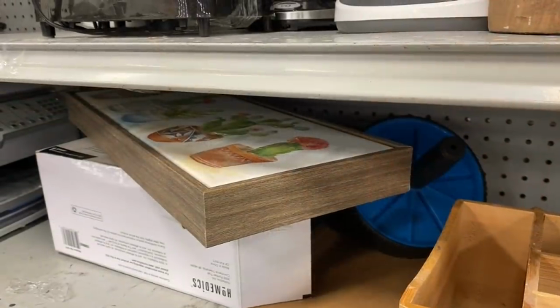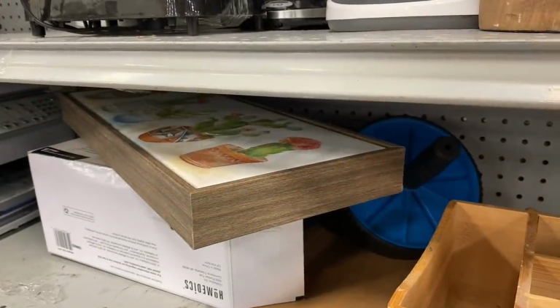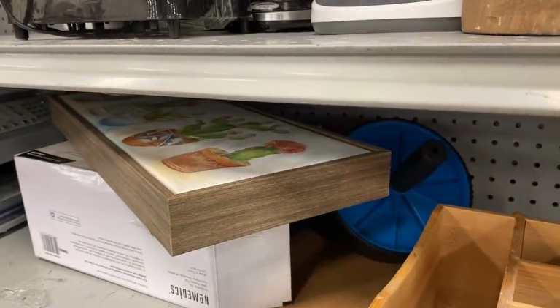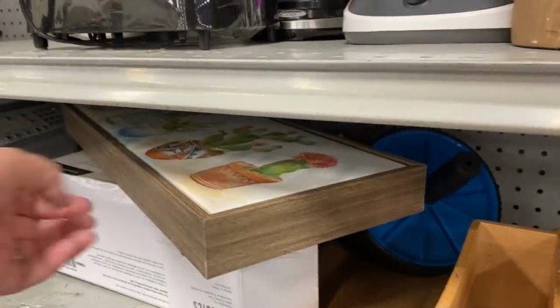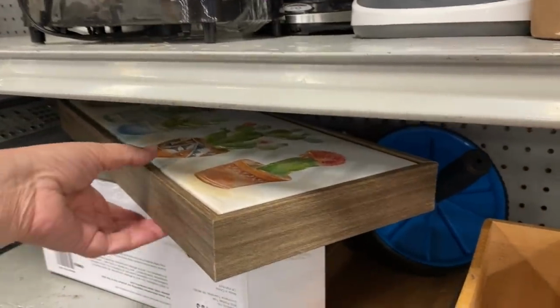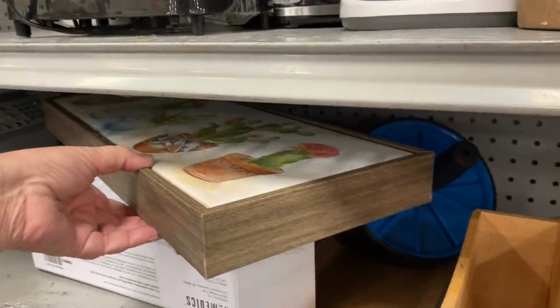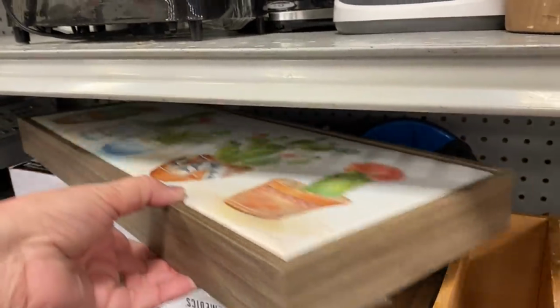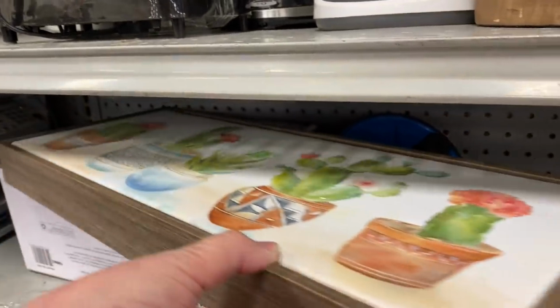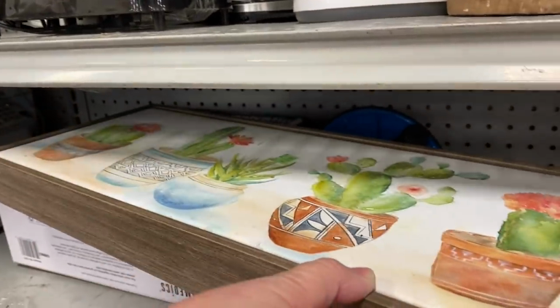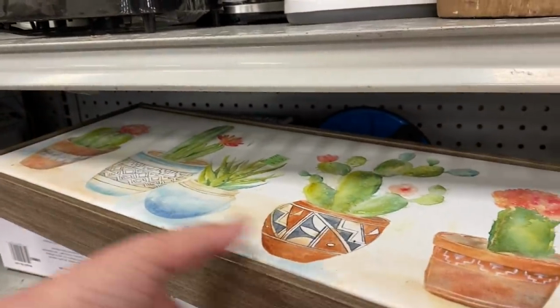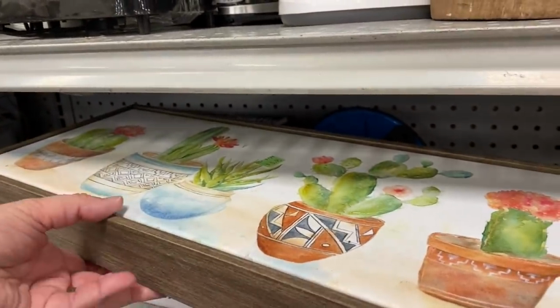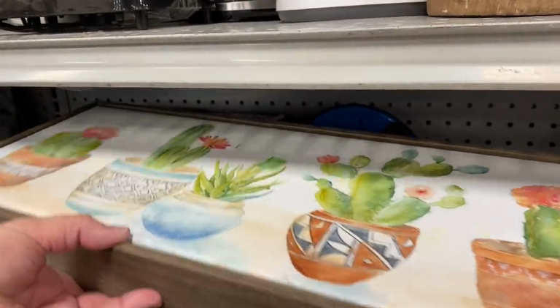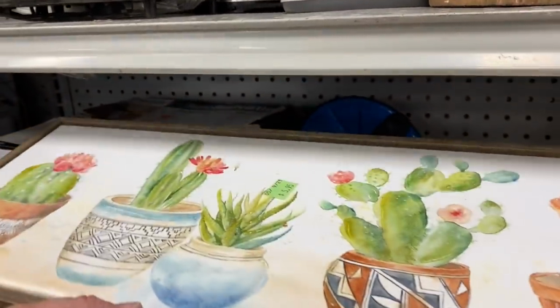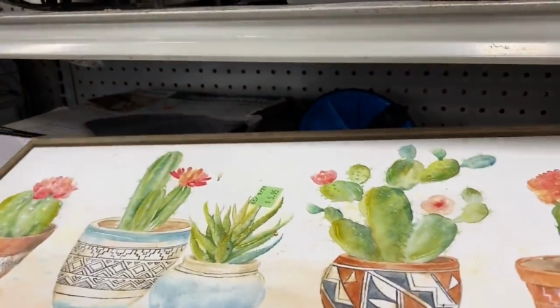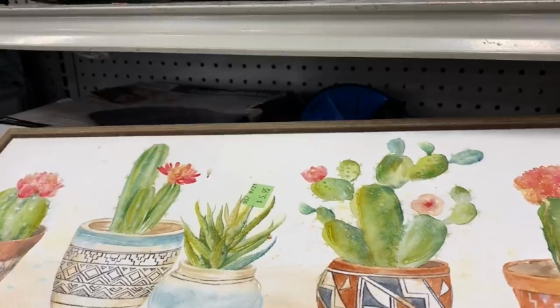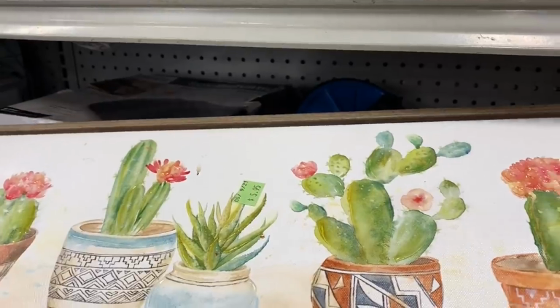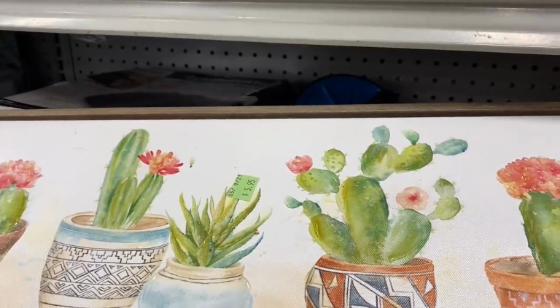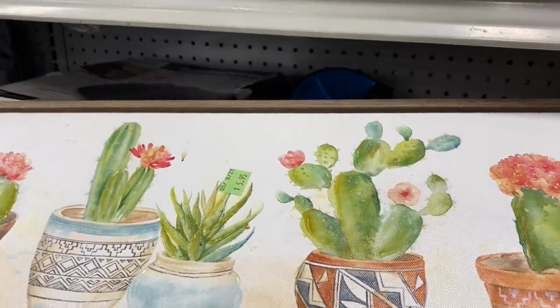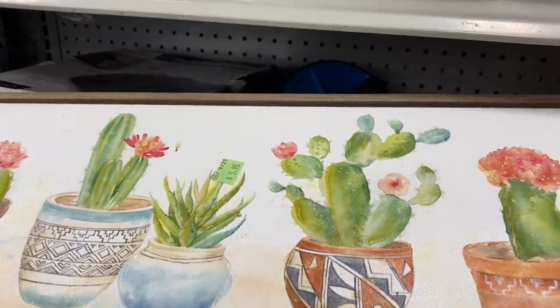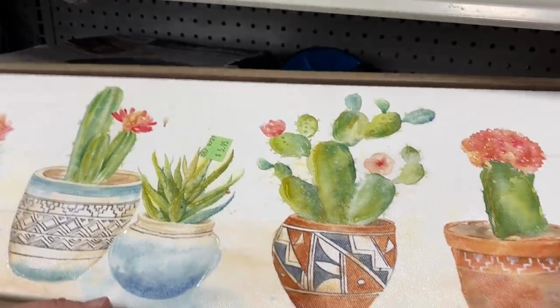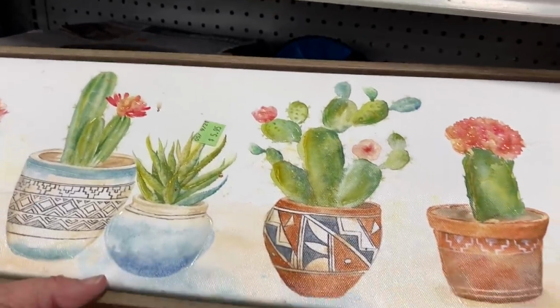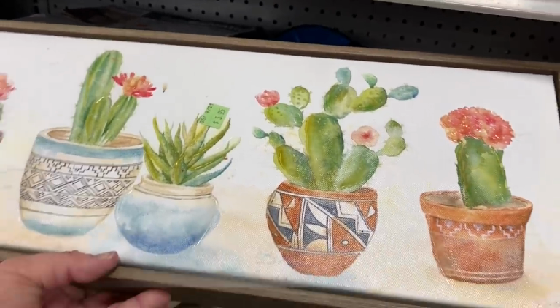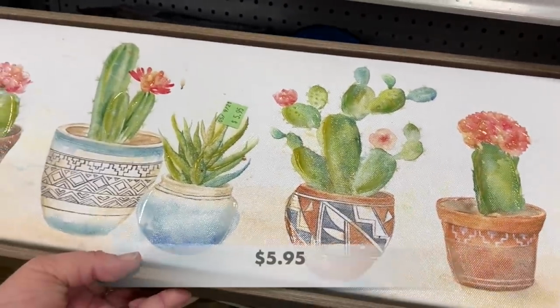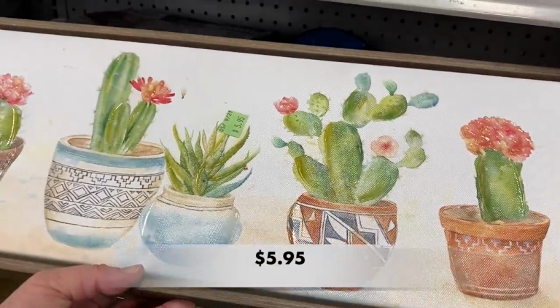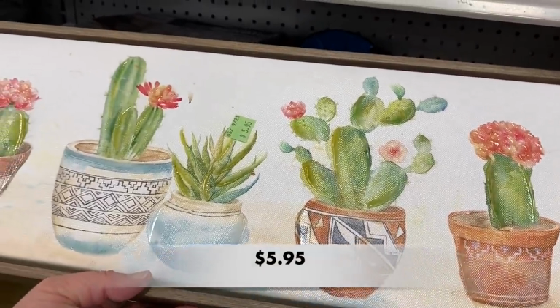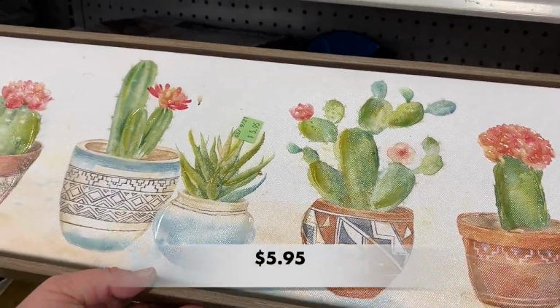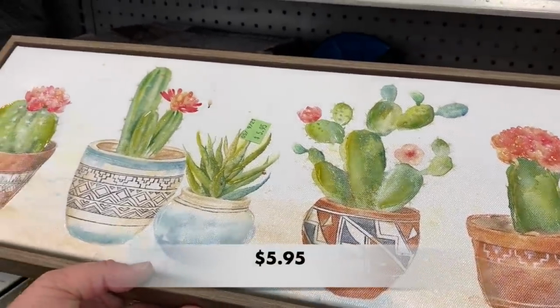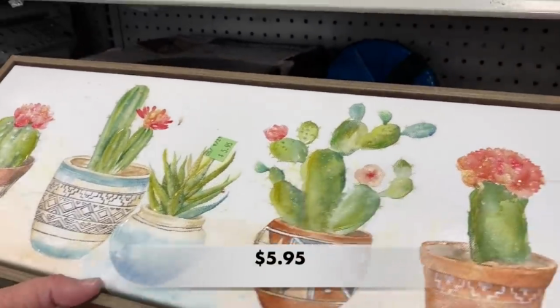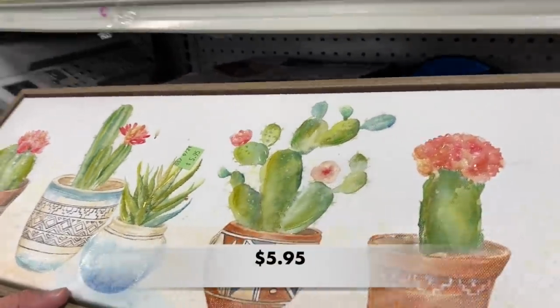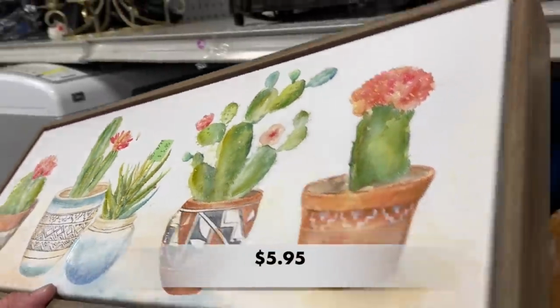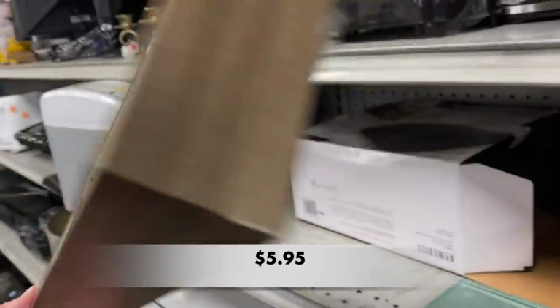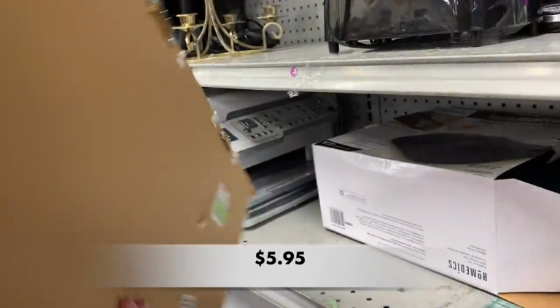This canvas came from TJ Maxx originally. I like the southwestern vibe of the planters, and the colors were soft and calming to me.